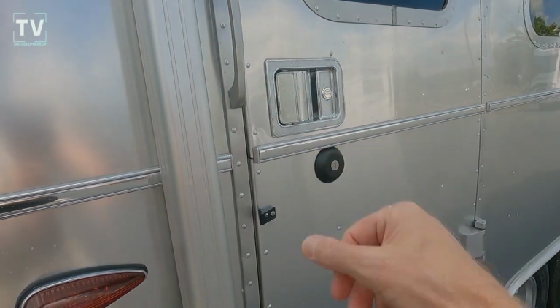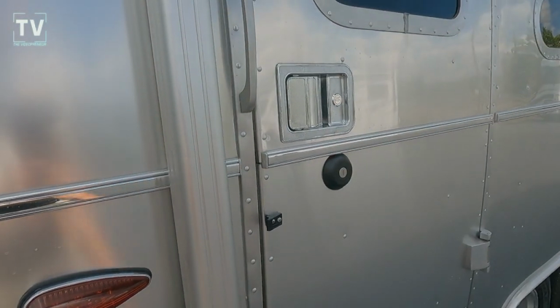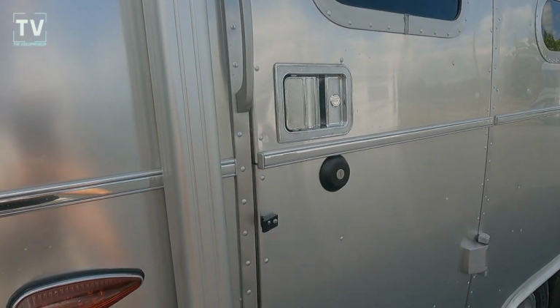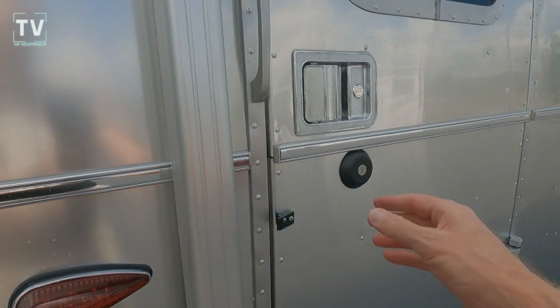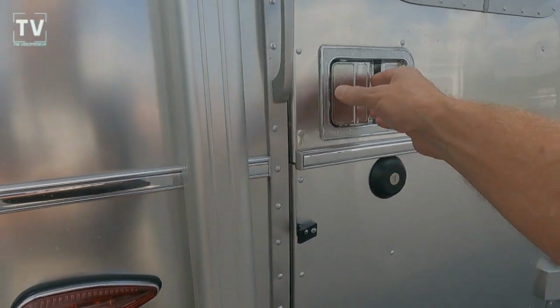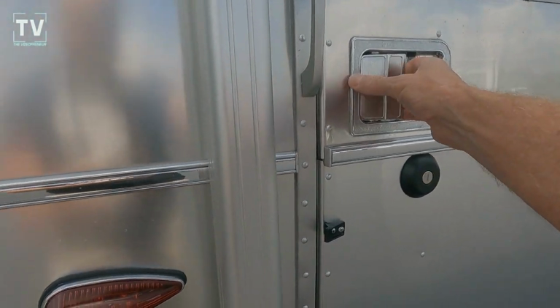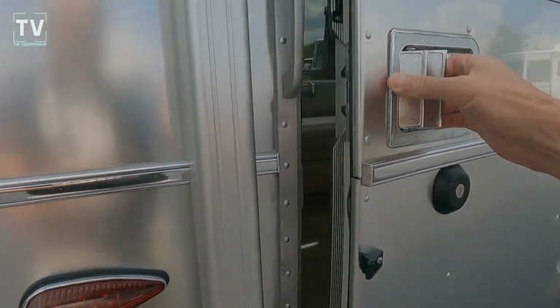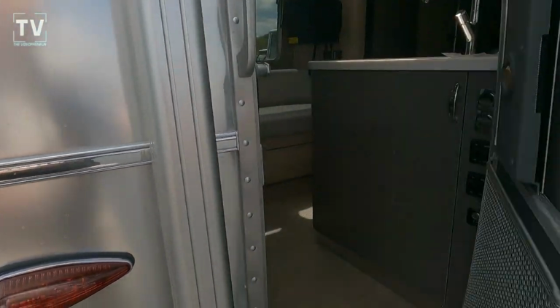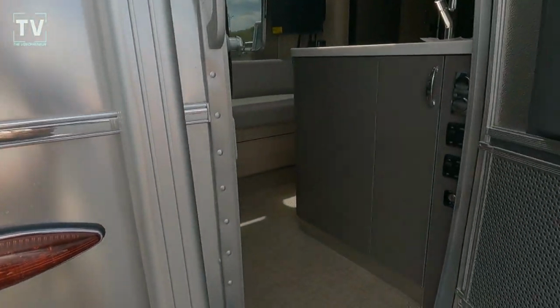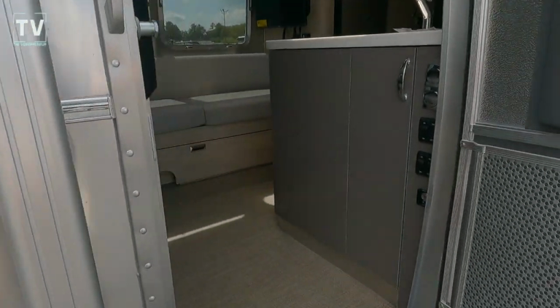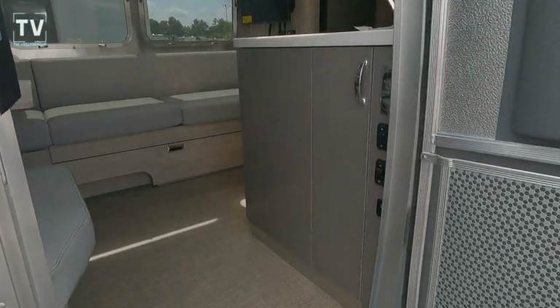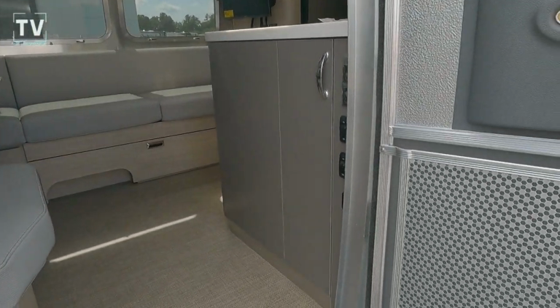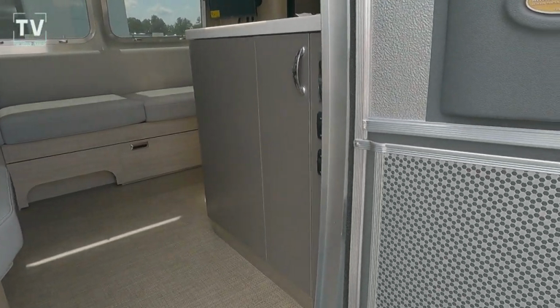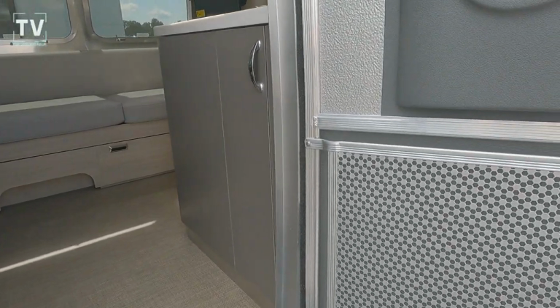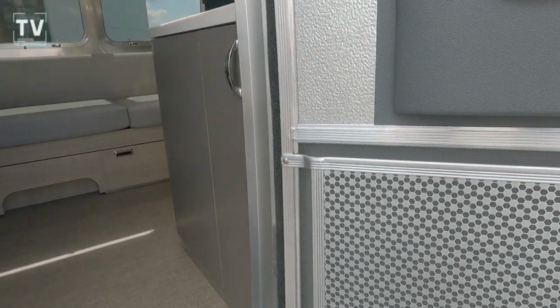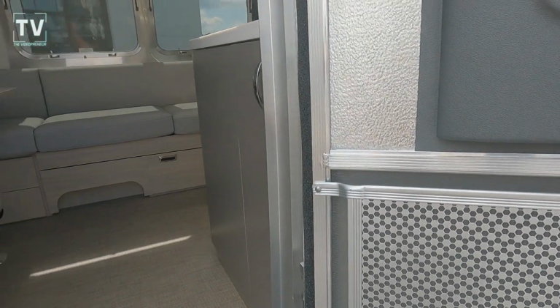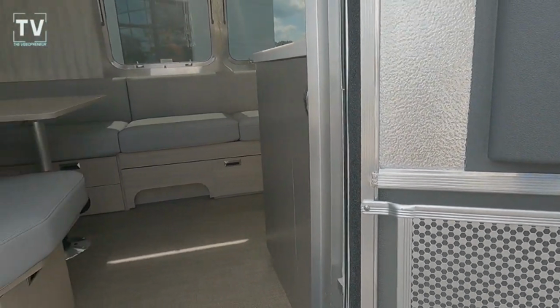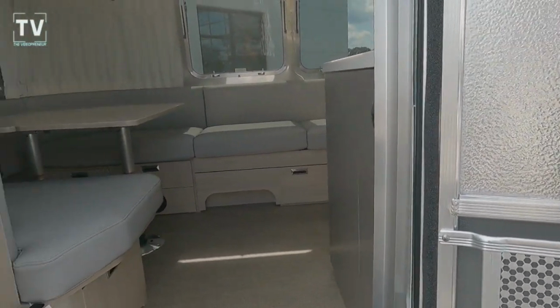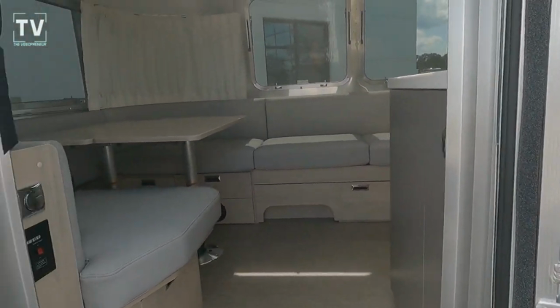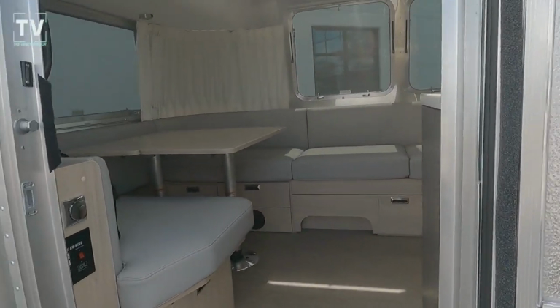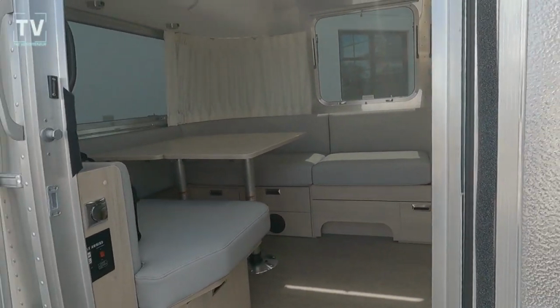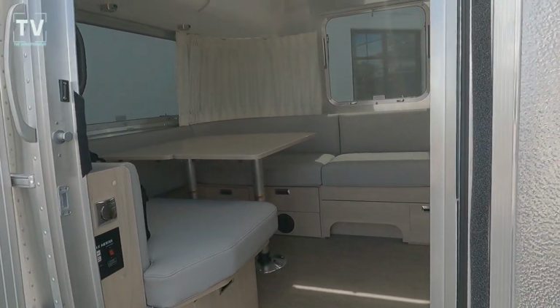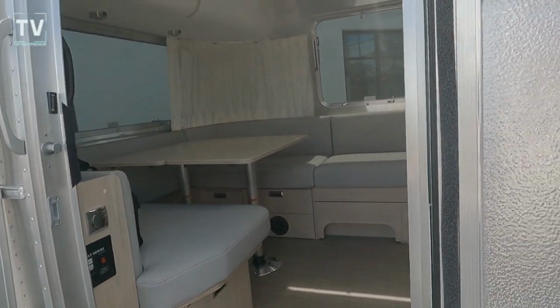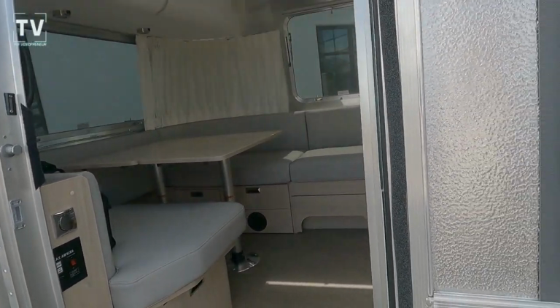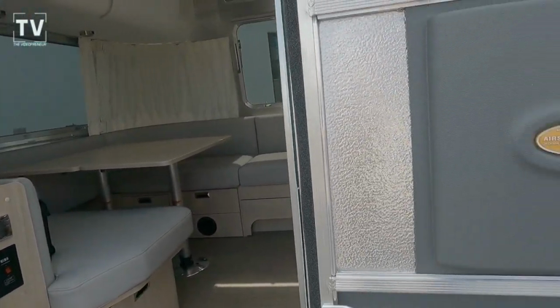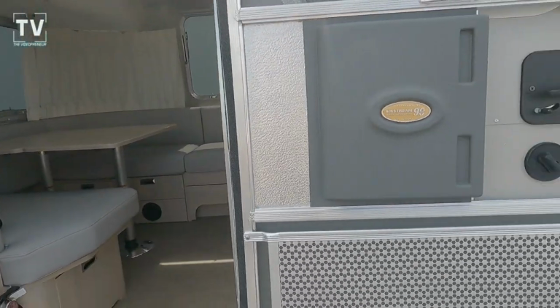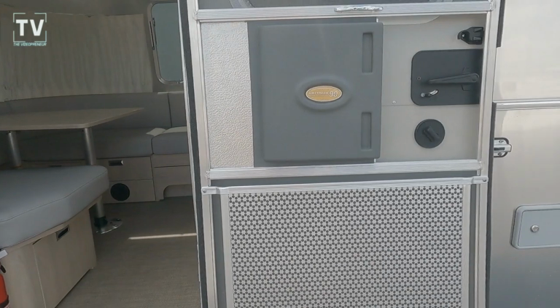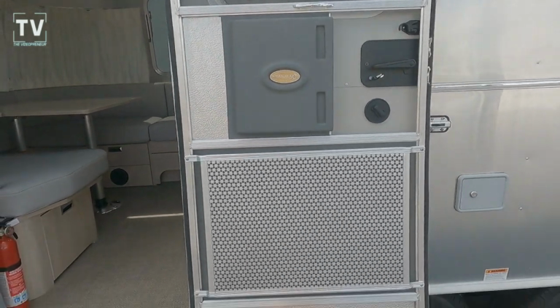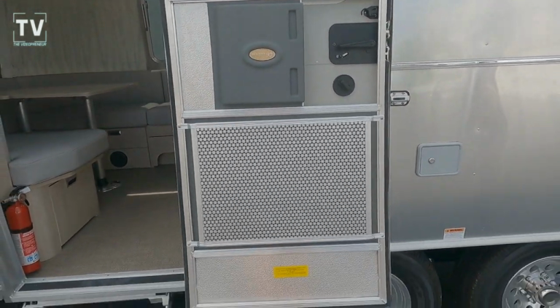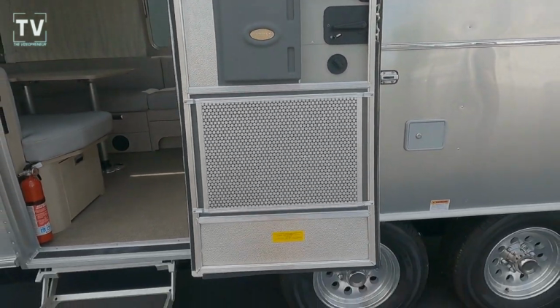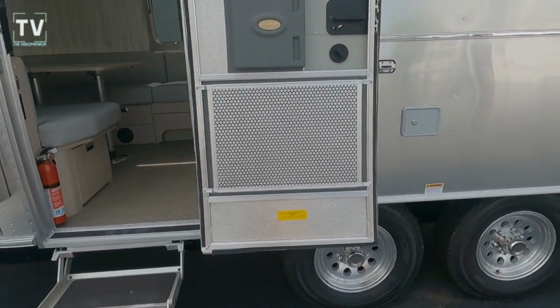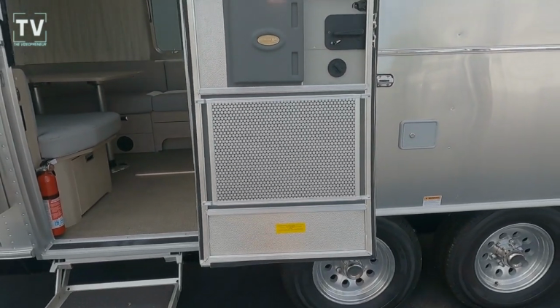Love the sound of the door closing. We have a deadbolt and it's keyed the same as the lock. The Airstream is just put together like an aircraft — they're so well built and well insulated.